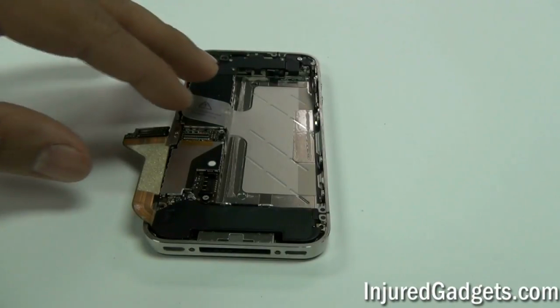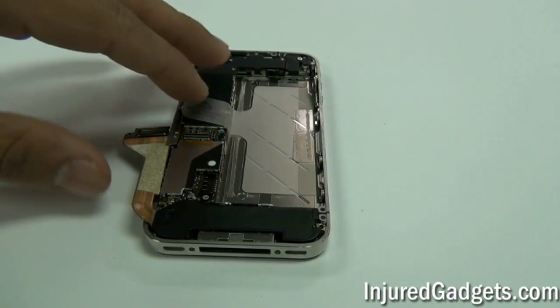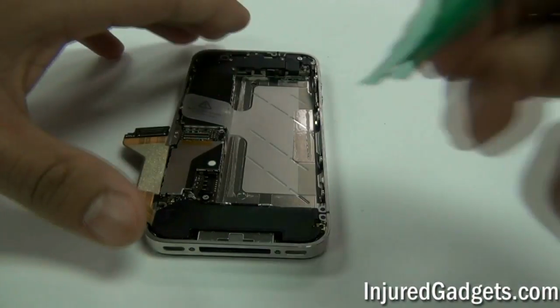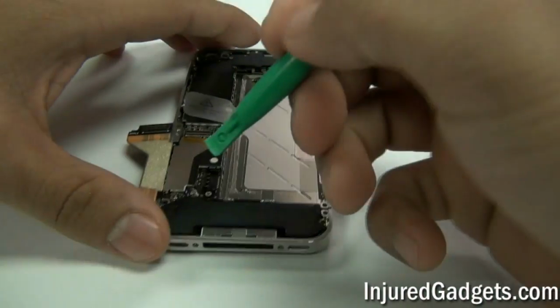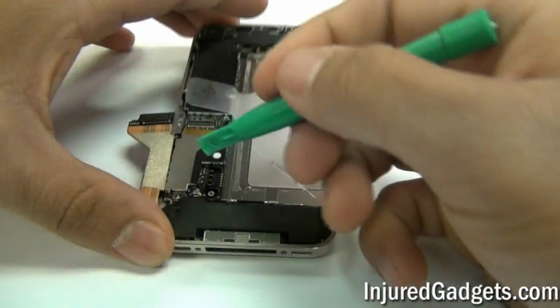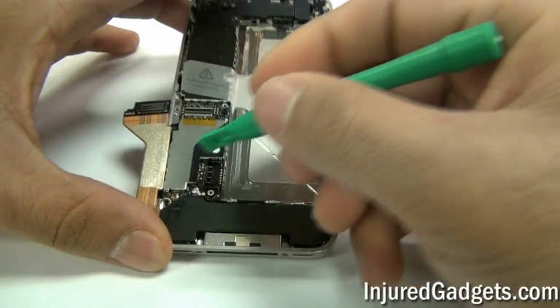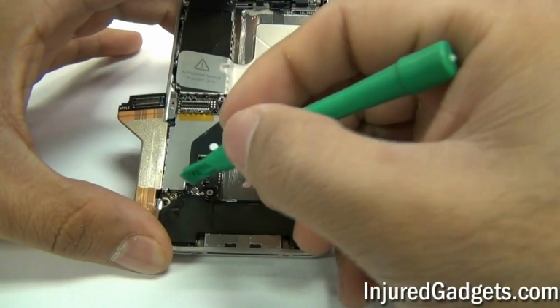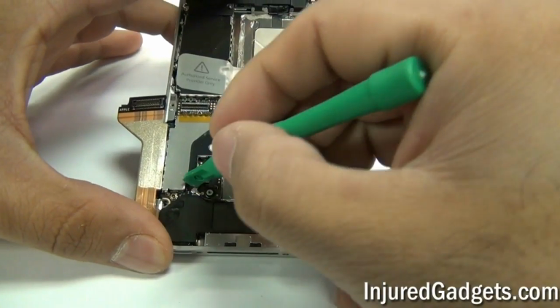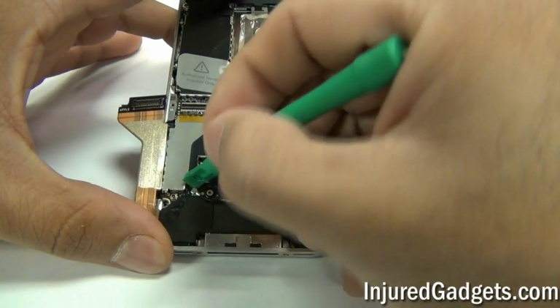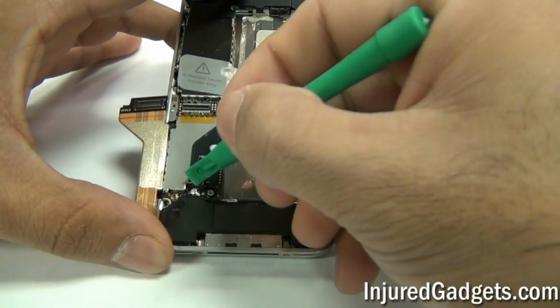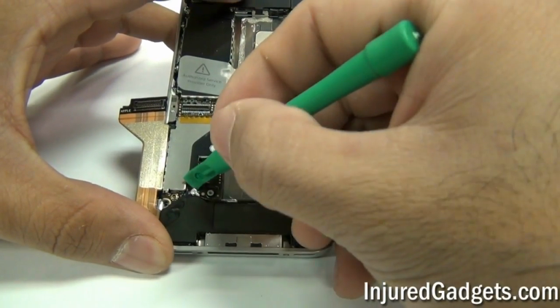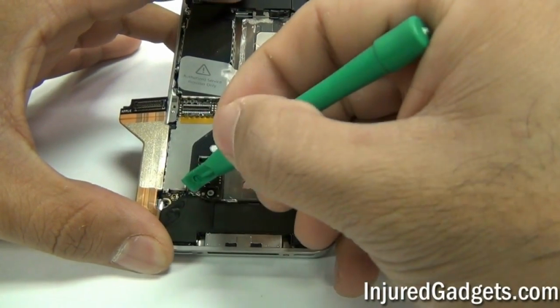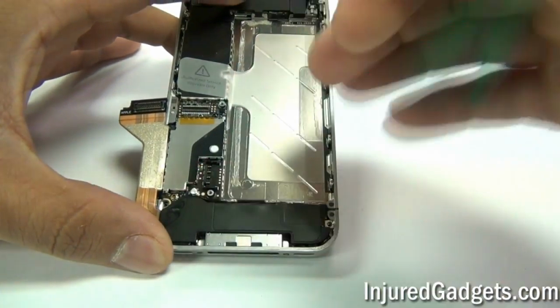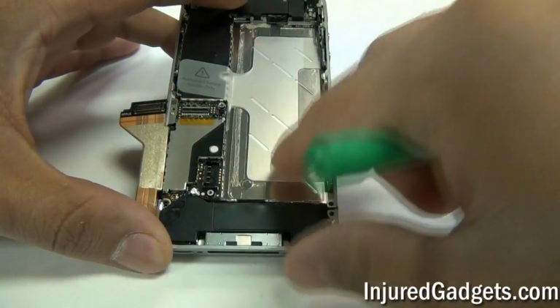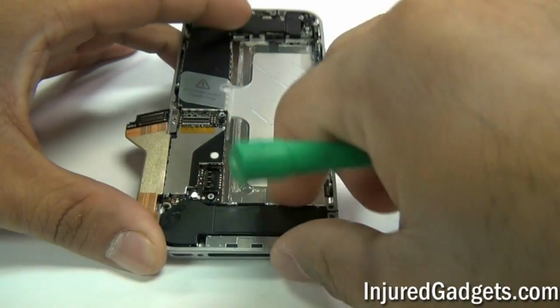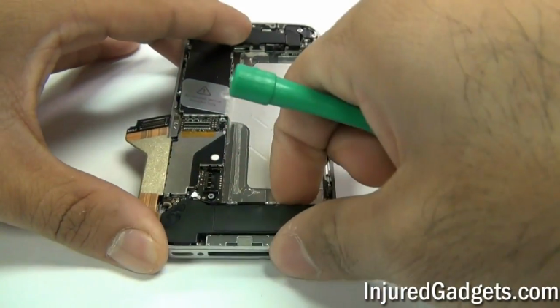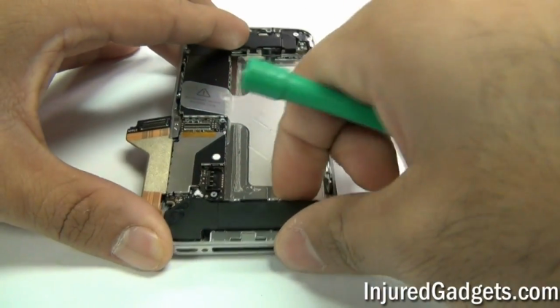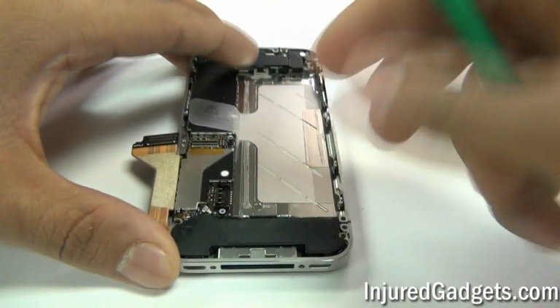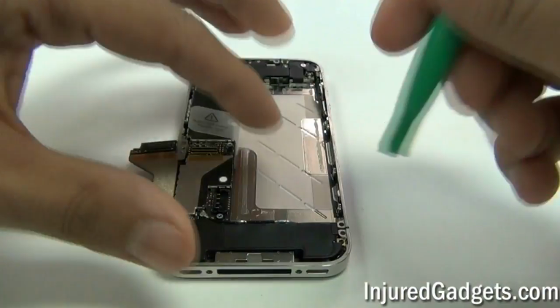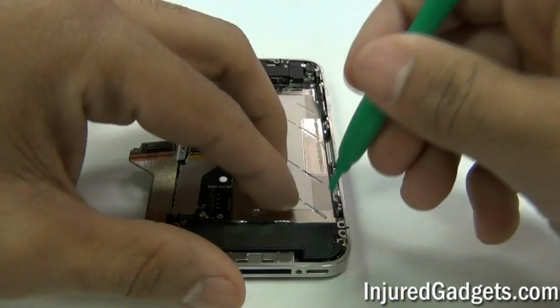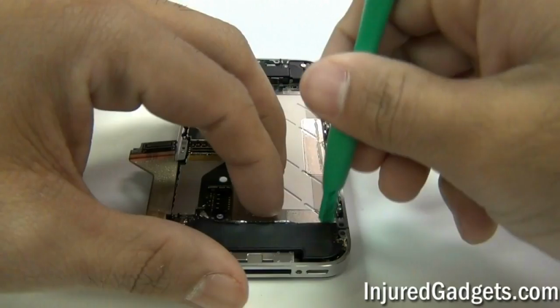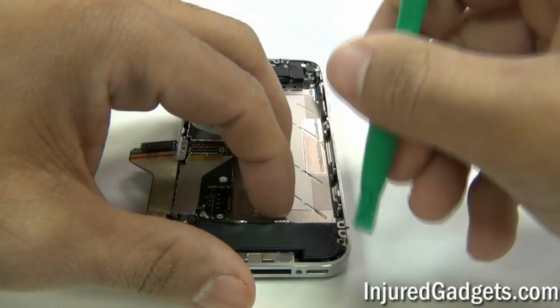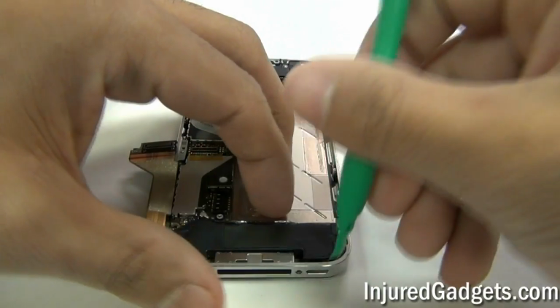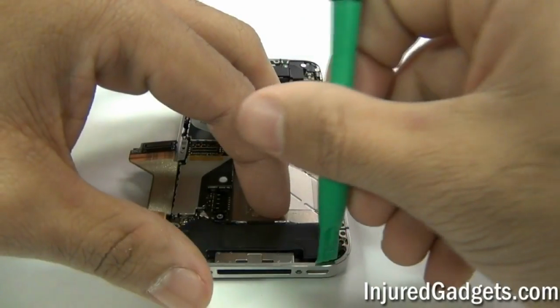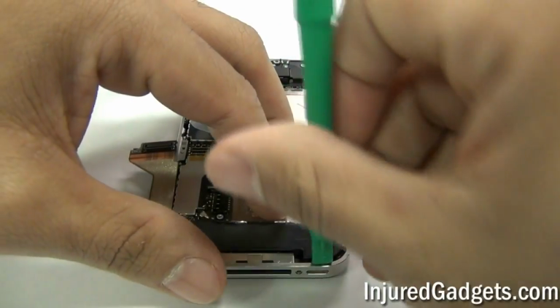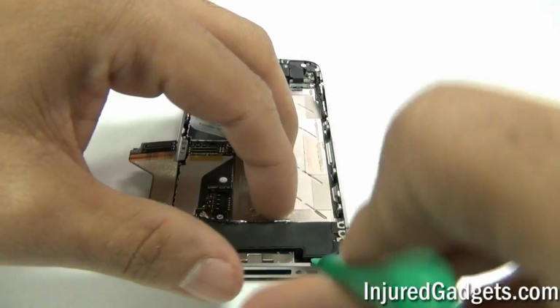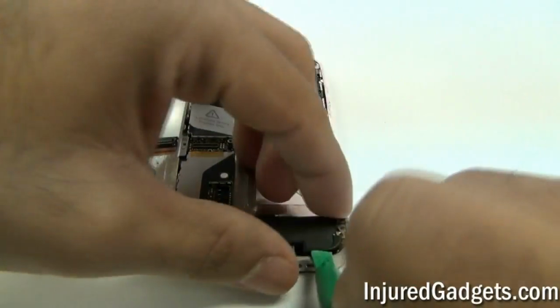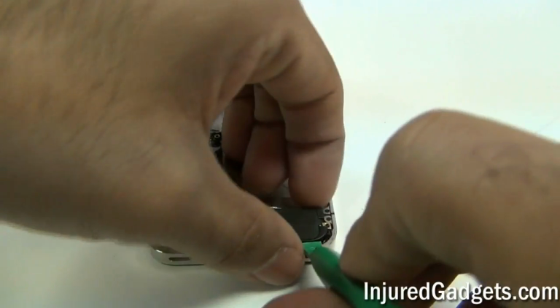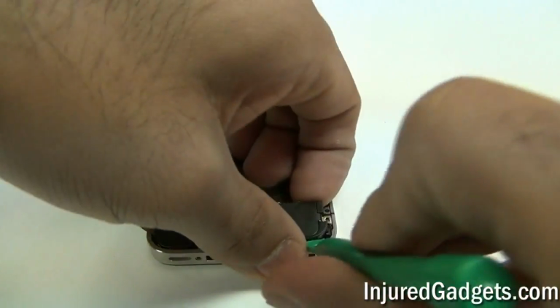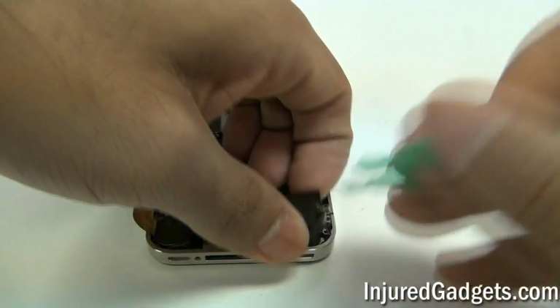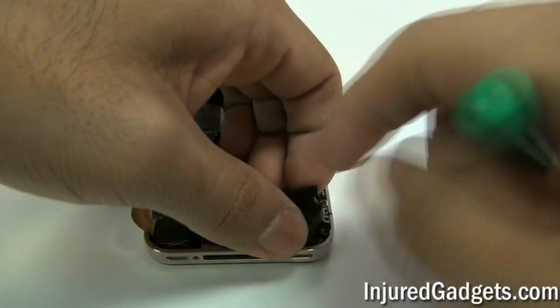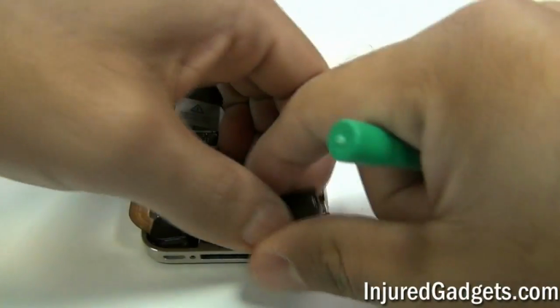Next, you can disconnect the Wi-Fi antenna flex ribbon. After that is removed, you can go ahead and remove your loudspeaker dock assembly.